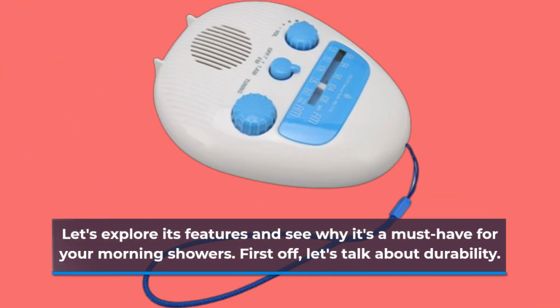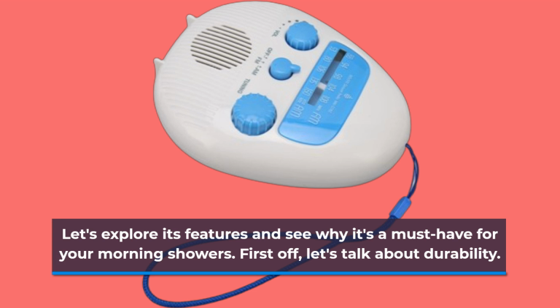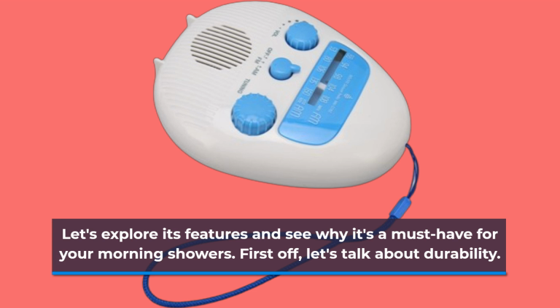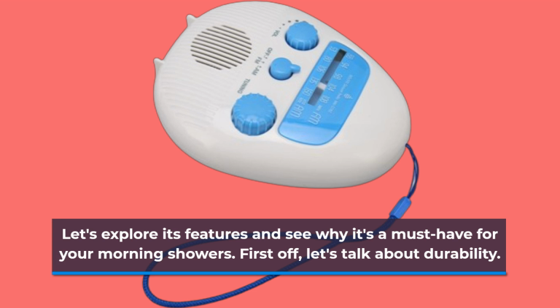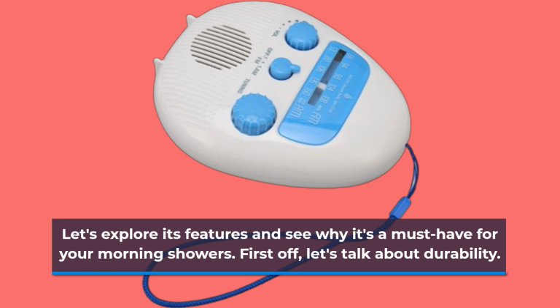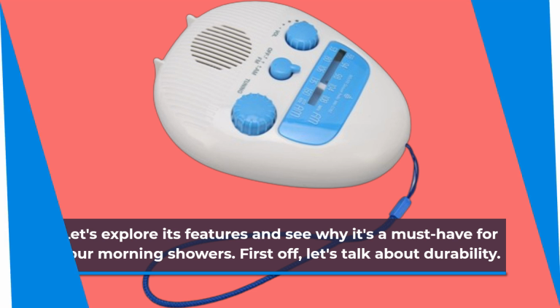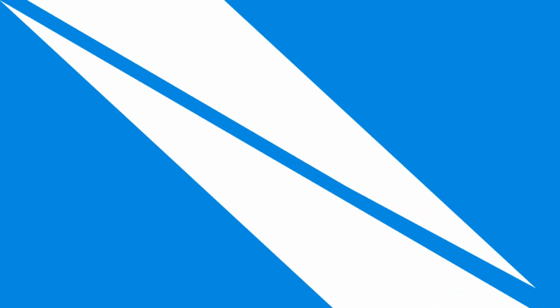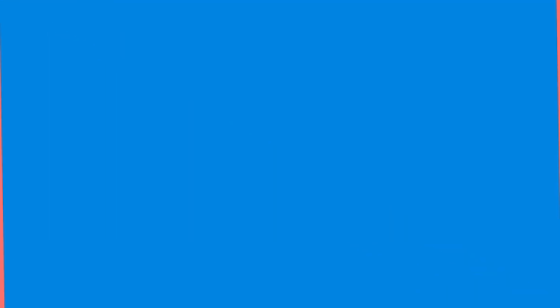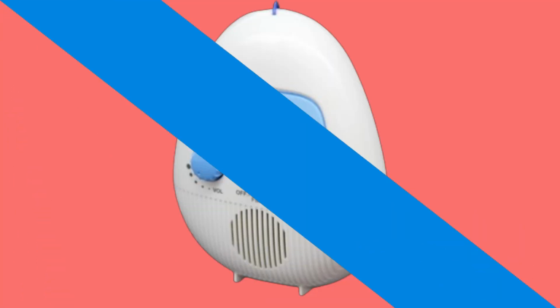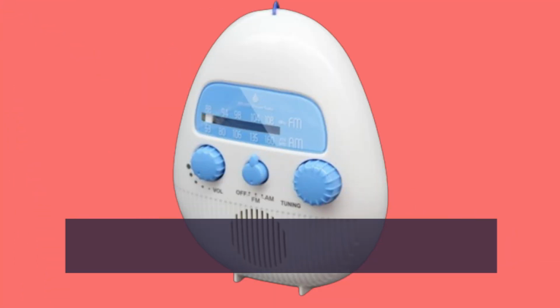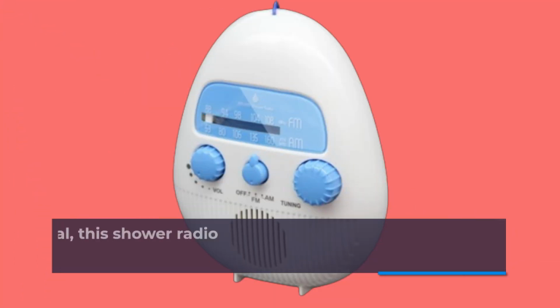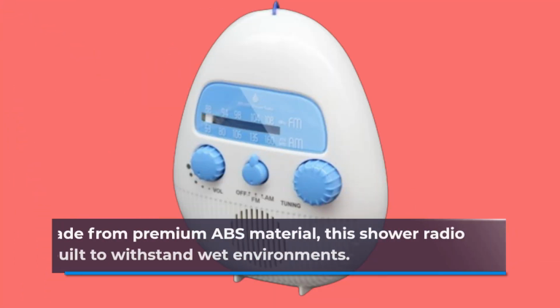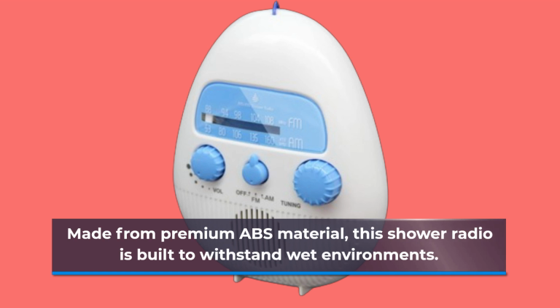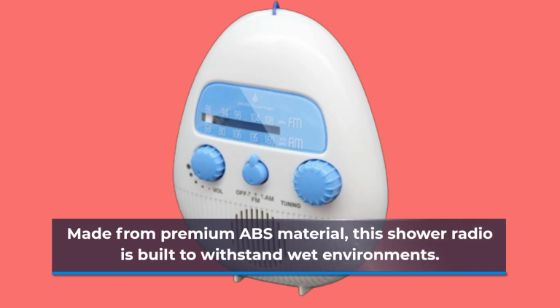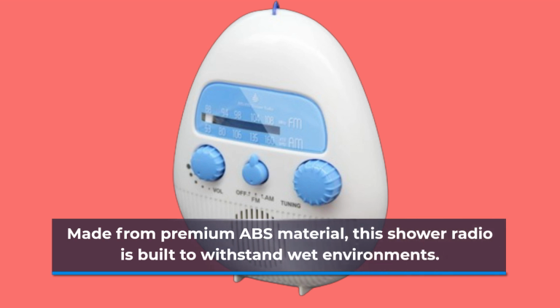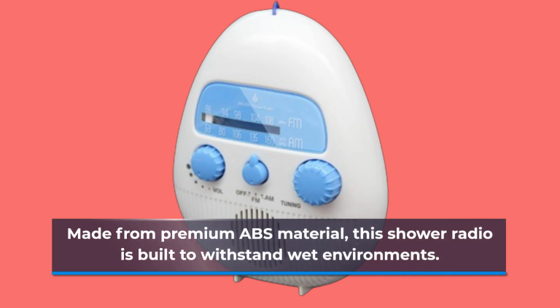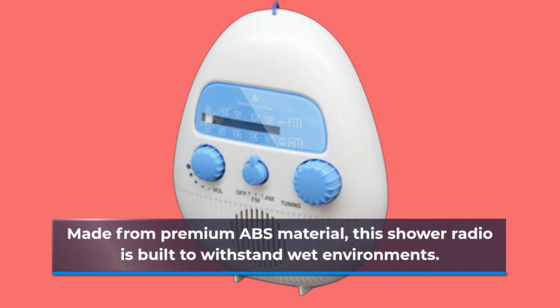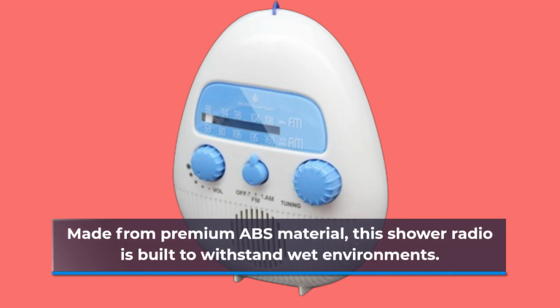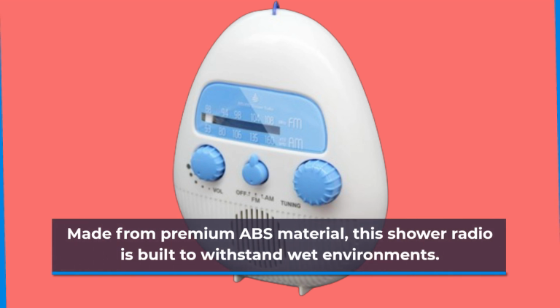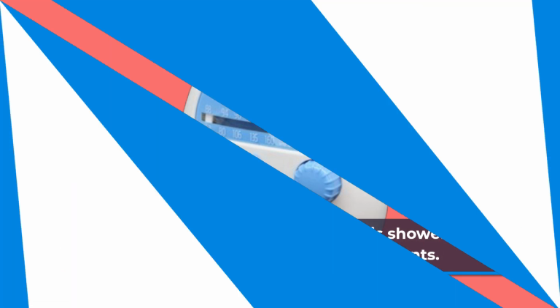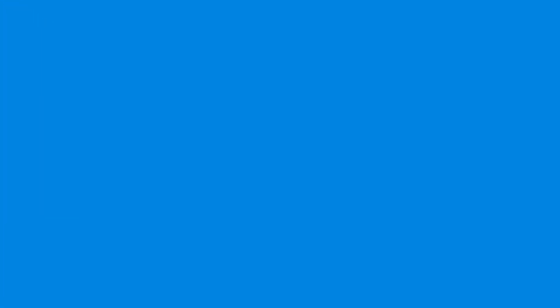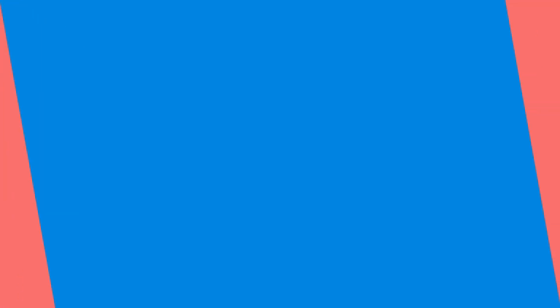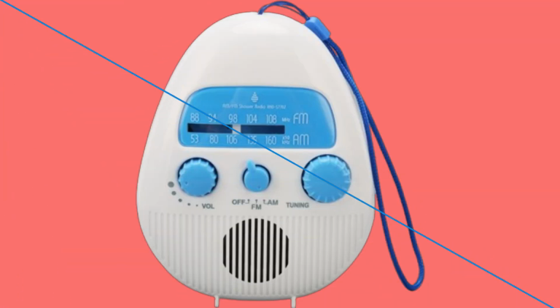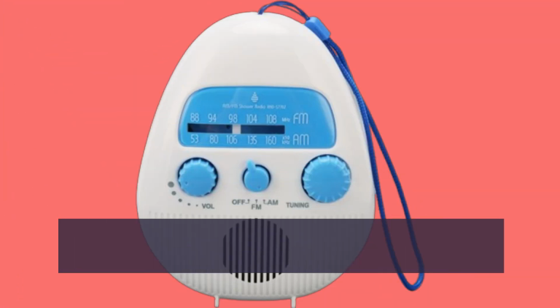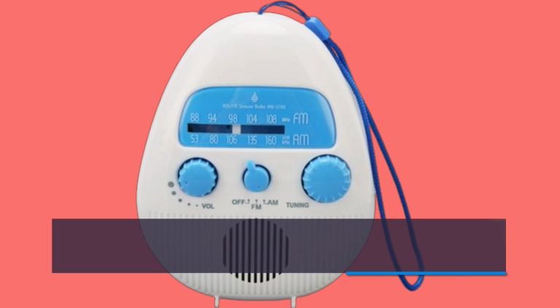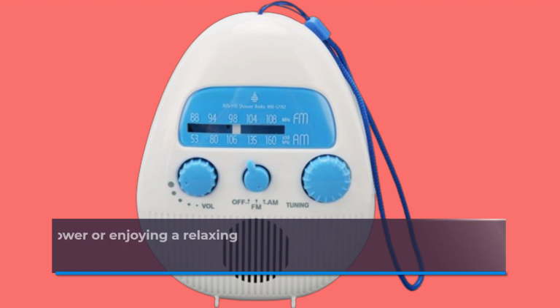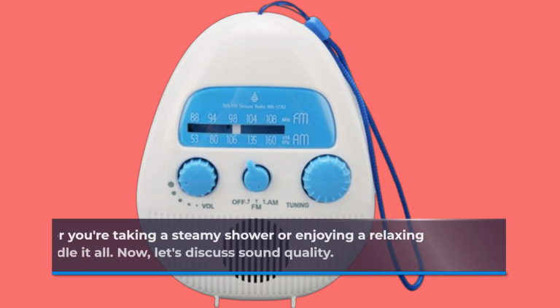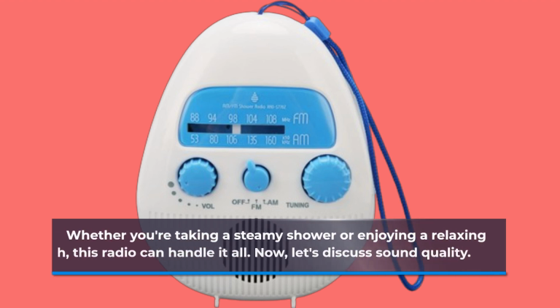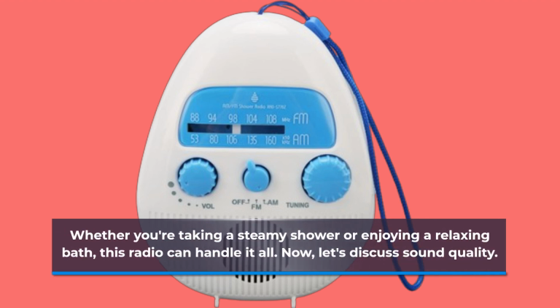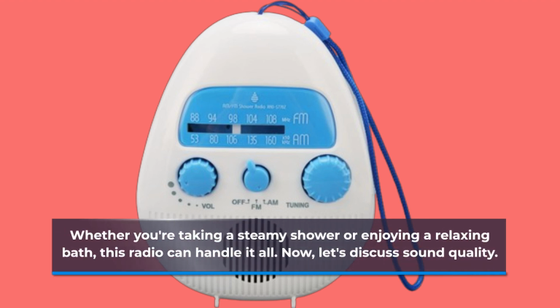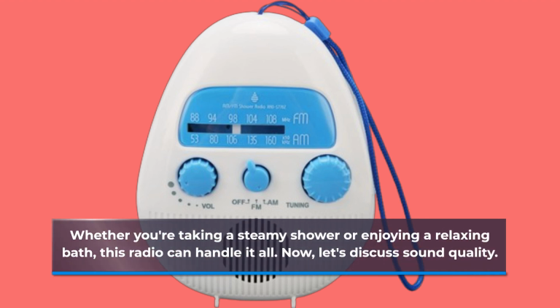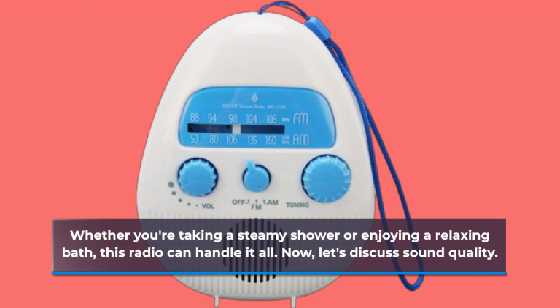First off, let's talk about durability. Made from premium ABS material, this shower radio is built to withstand wet environments. Whether you're taking a steamy shower or enjoying a relaxing bath, this radio can handle it all.